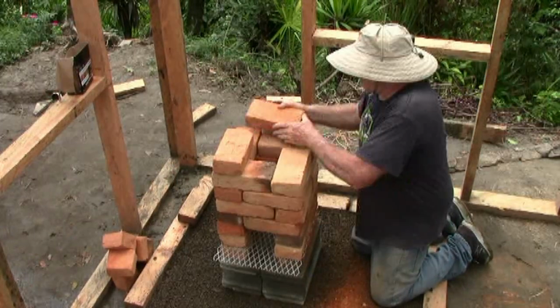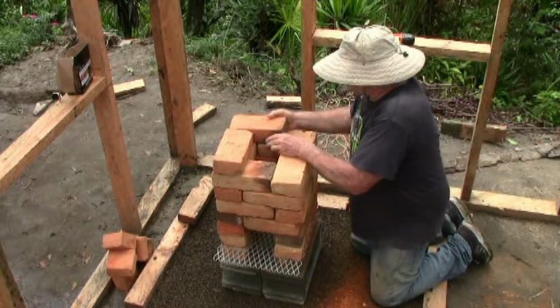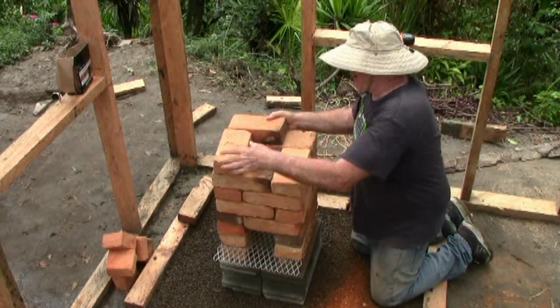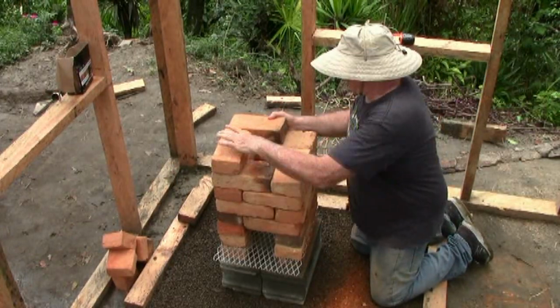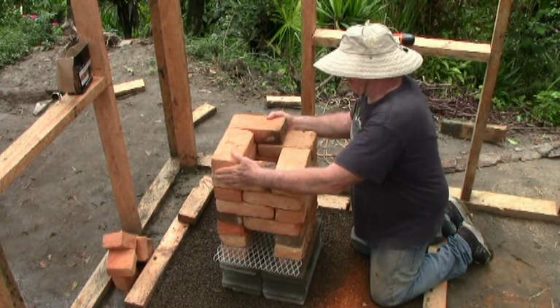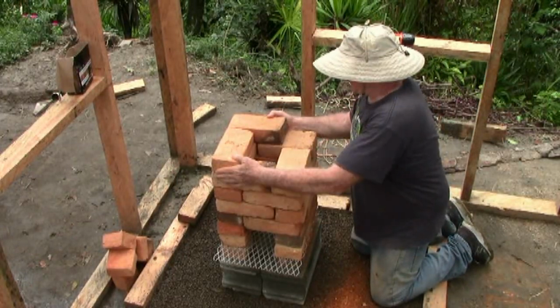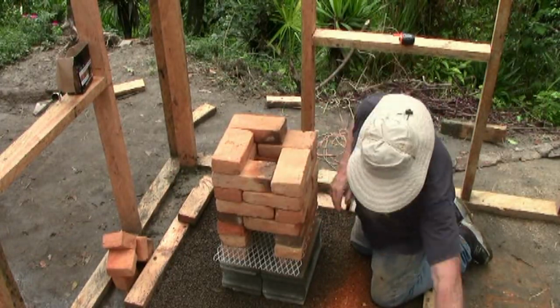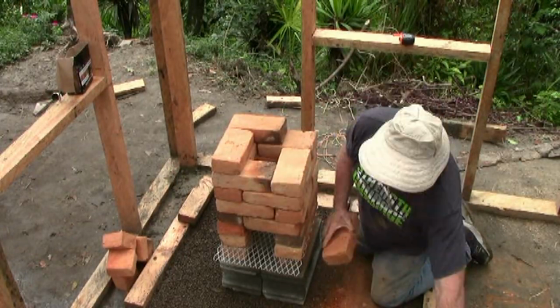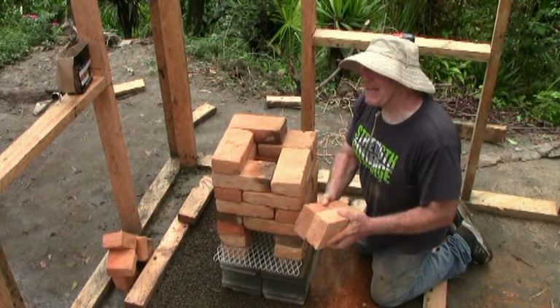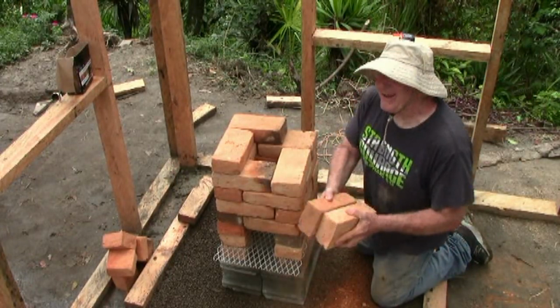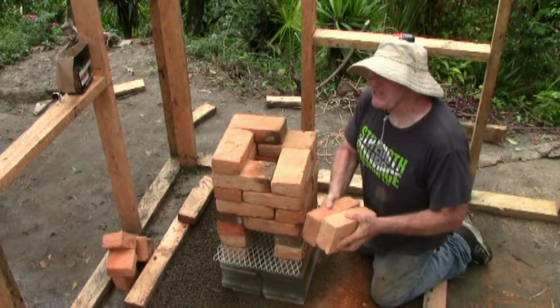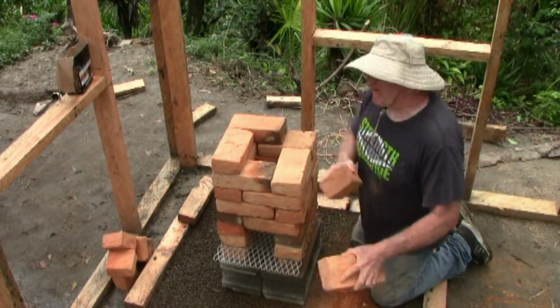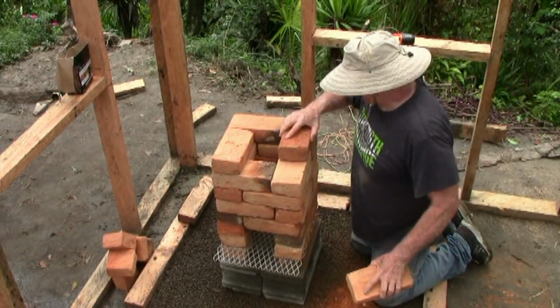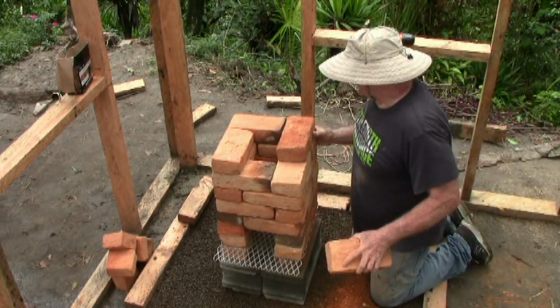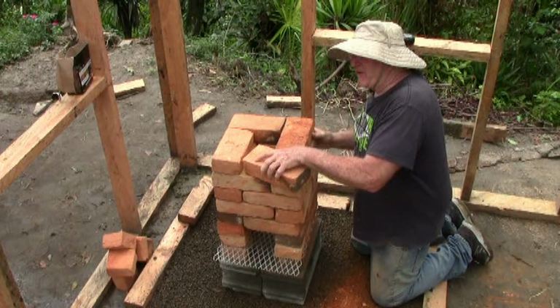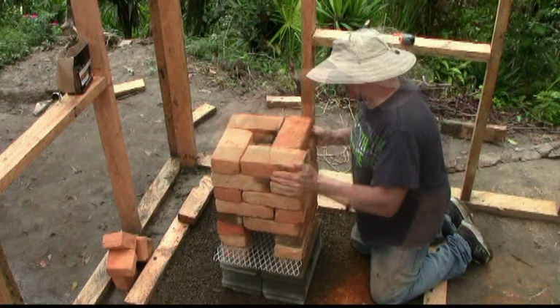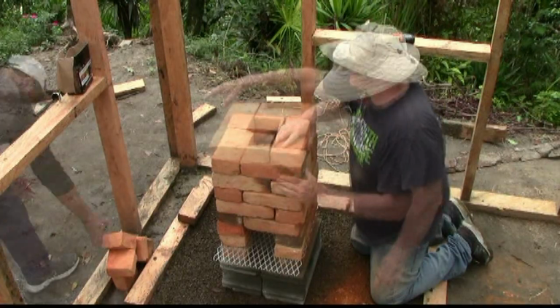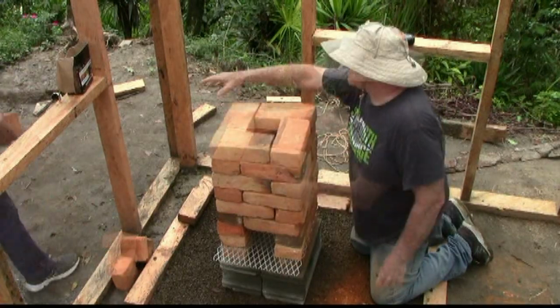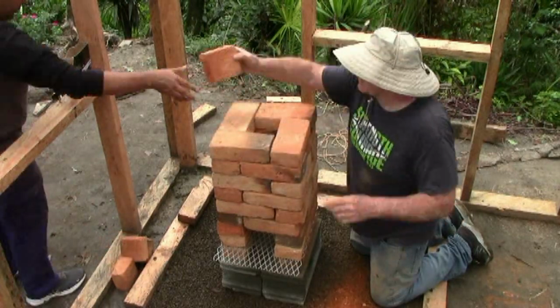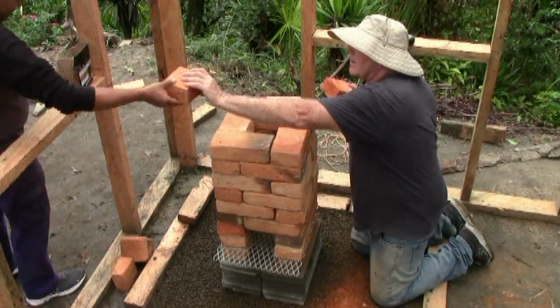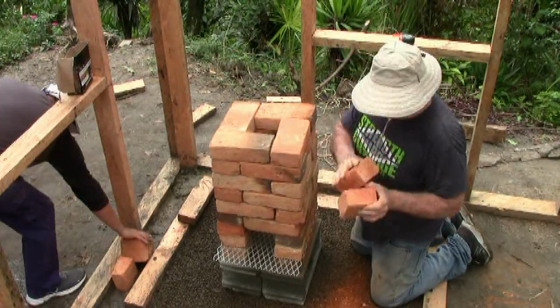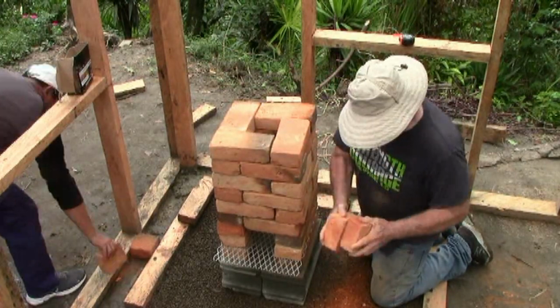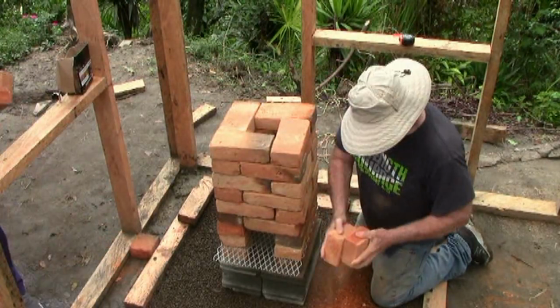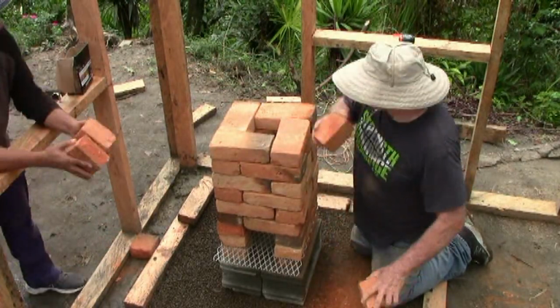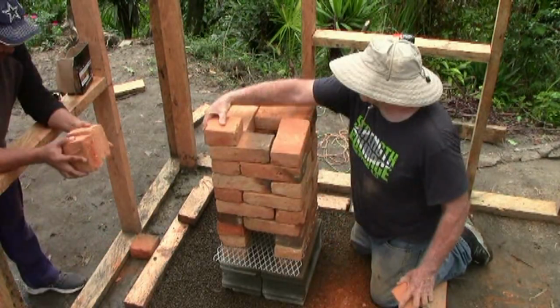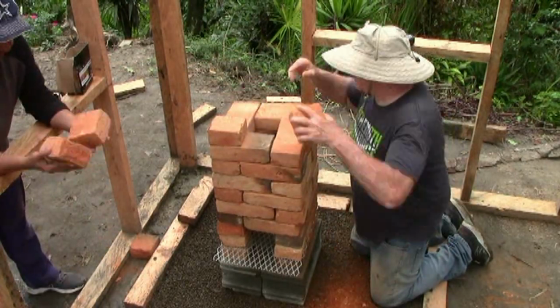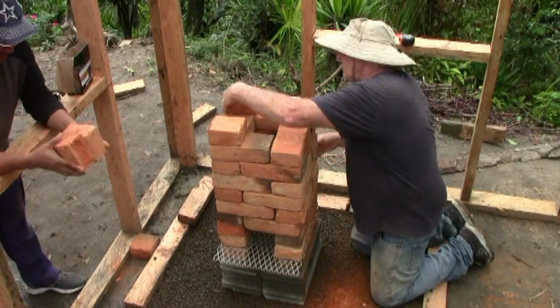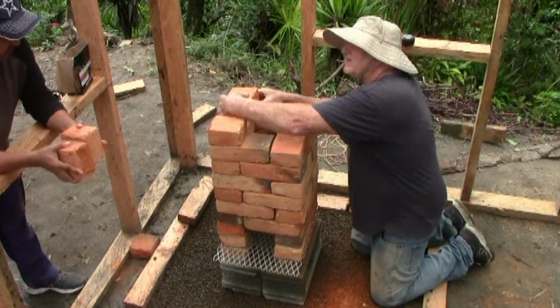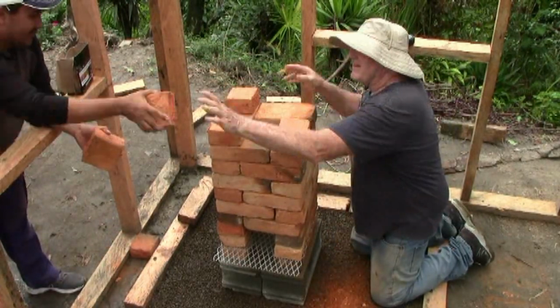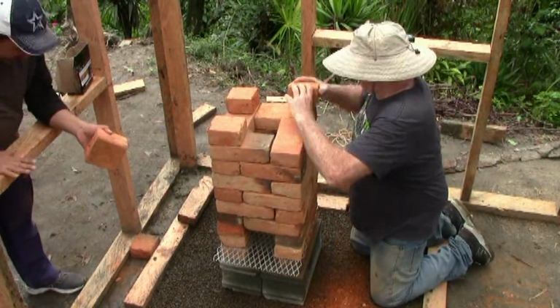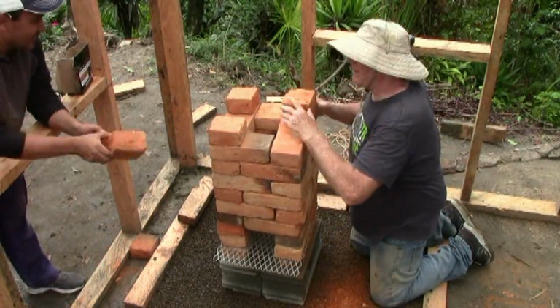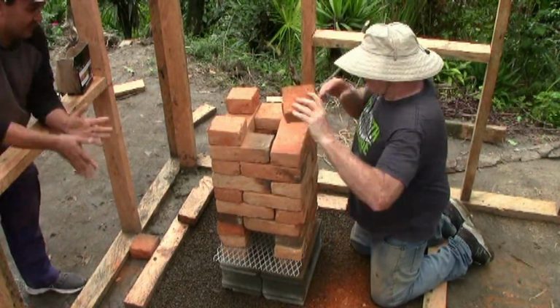Finally, I capped the top of the tier with four half bricks for the base of the lower radiating plate for the oven.